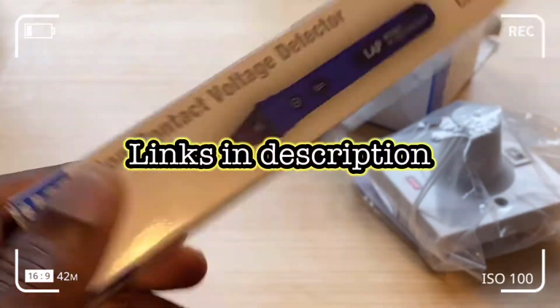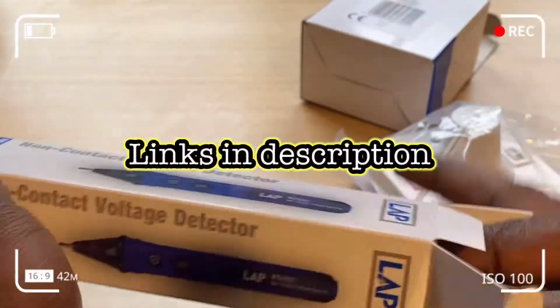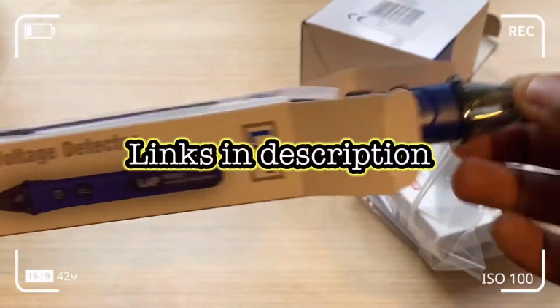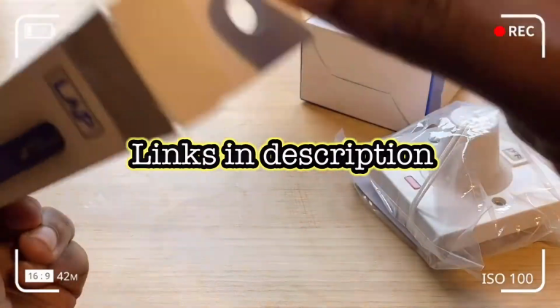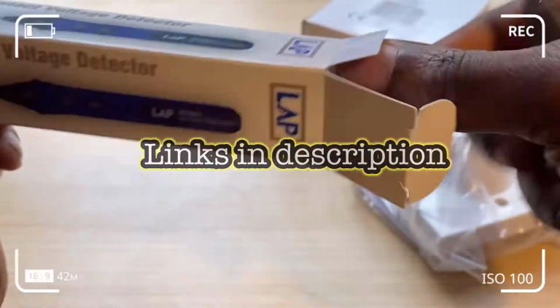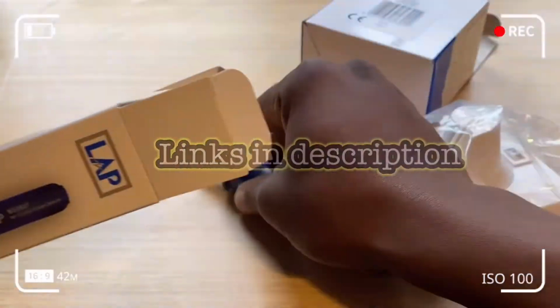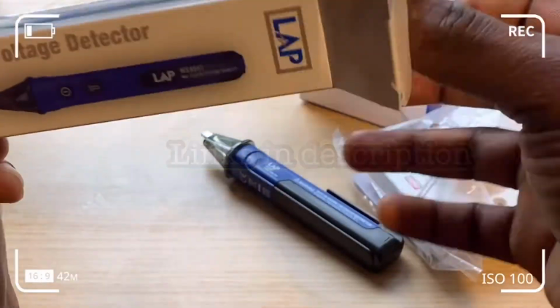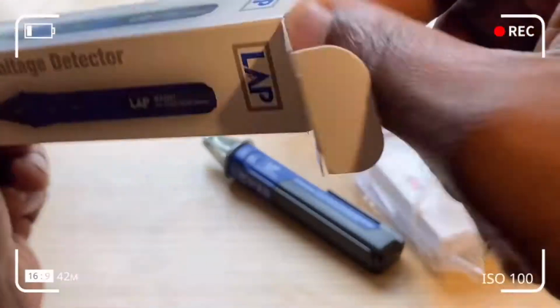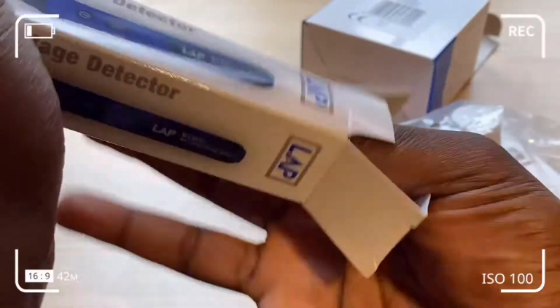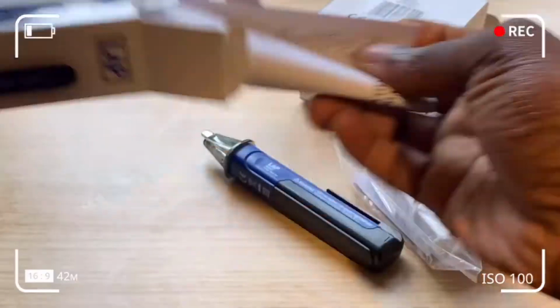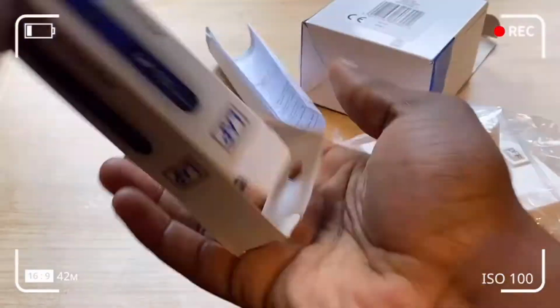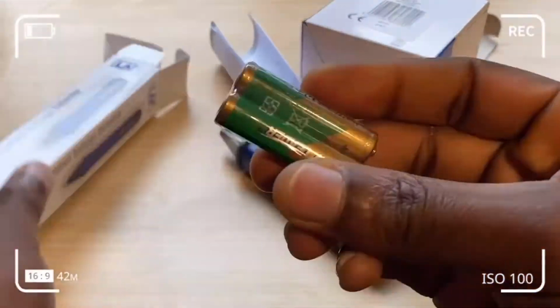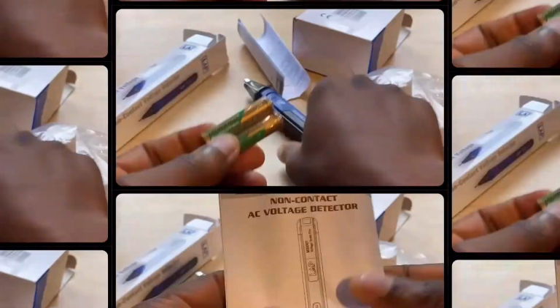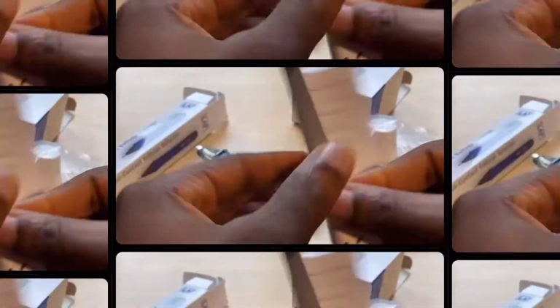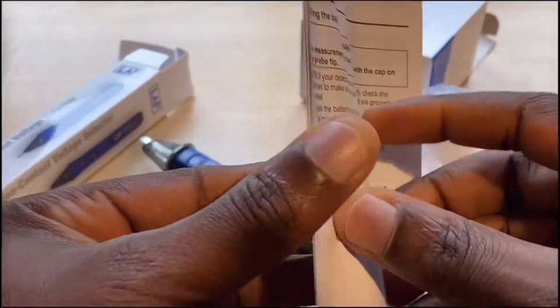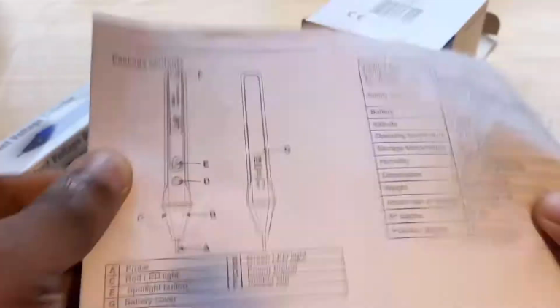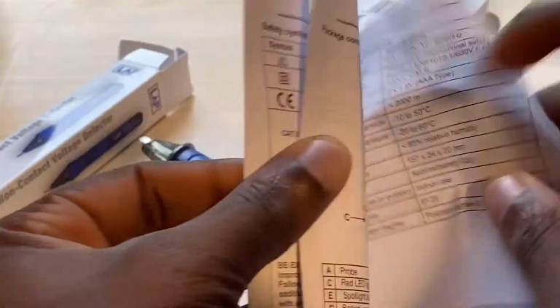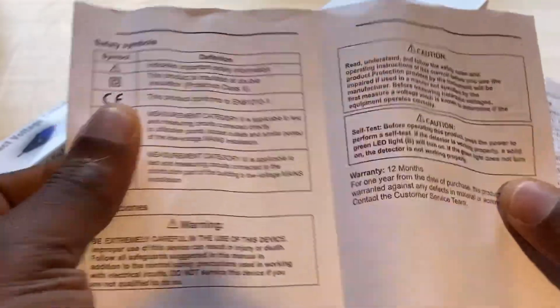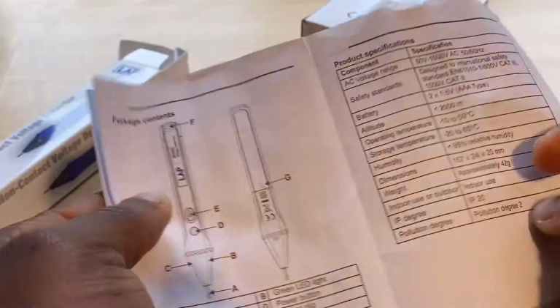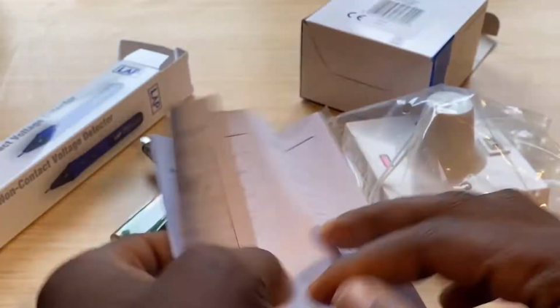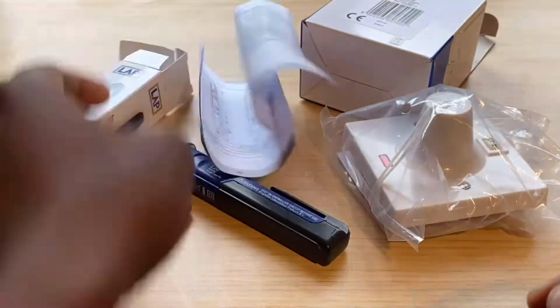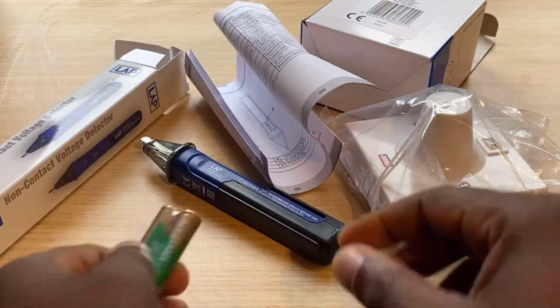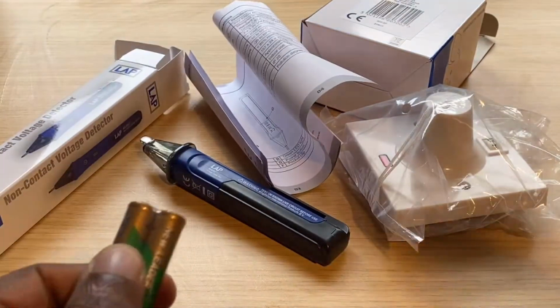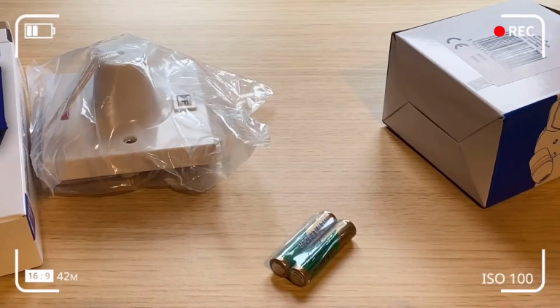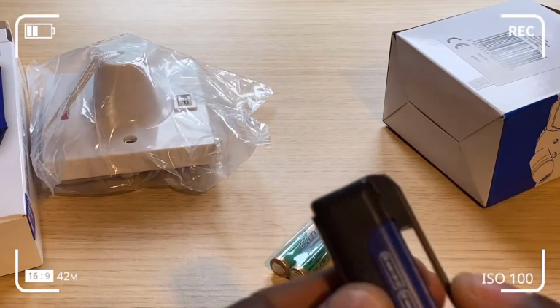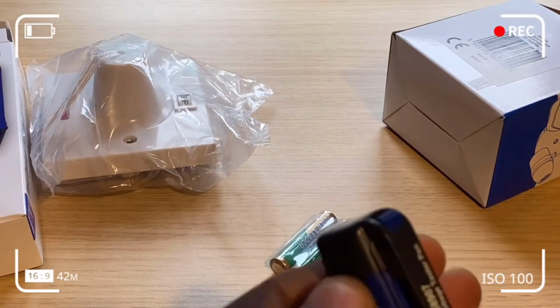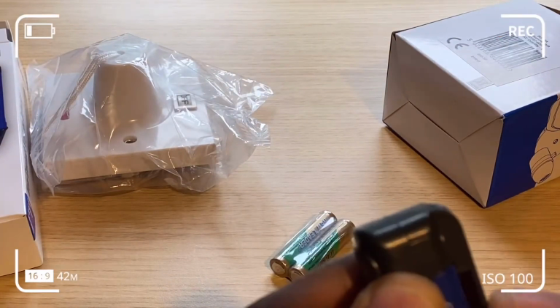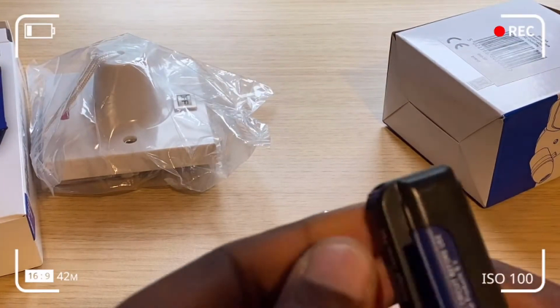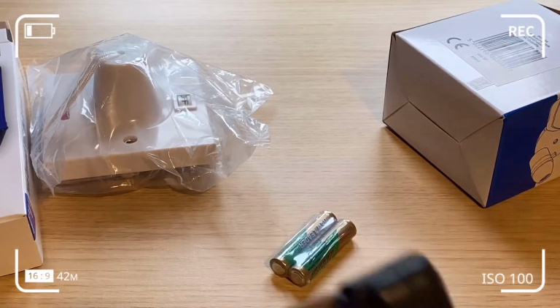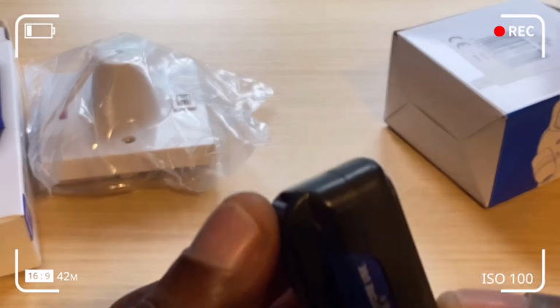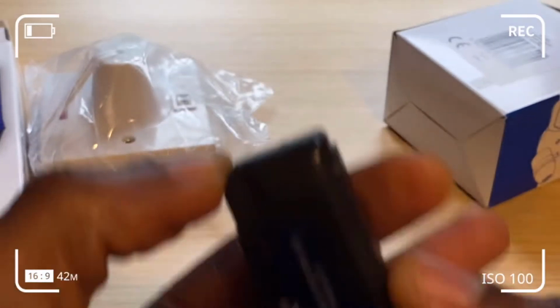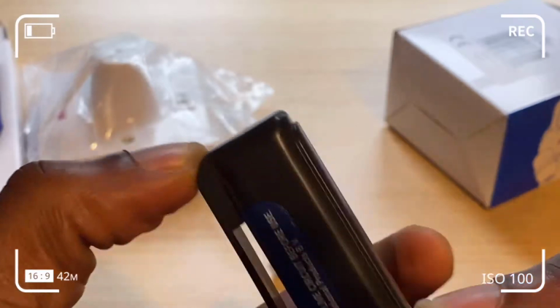The reason we need to install a new ceiling switch is because the old one was faulty — the mechanism stopped working. The pen and the ceiling switch both come complete with accessories.